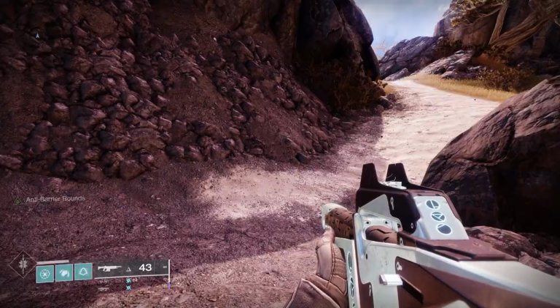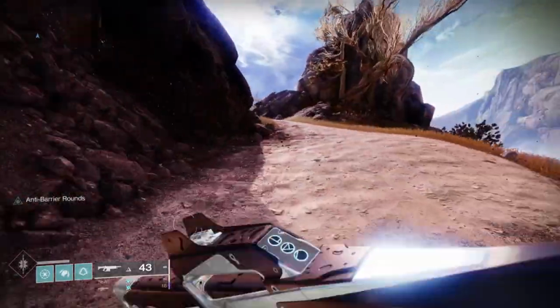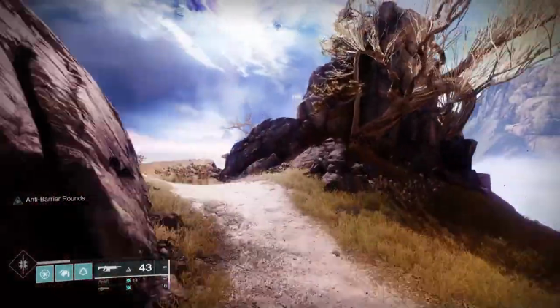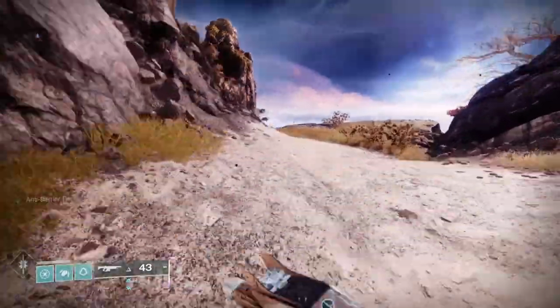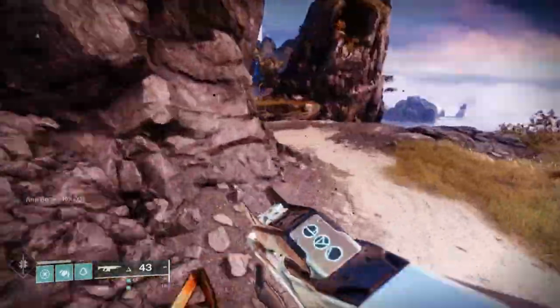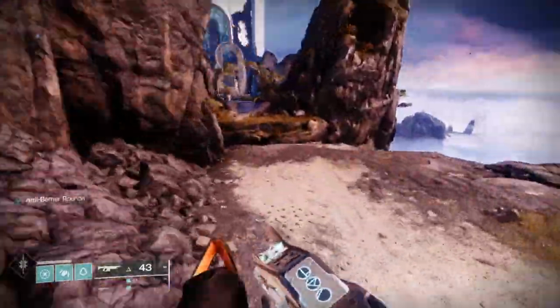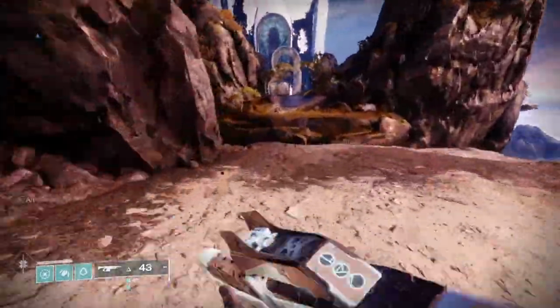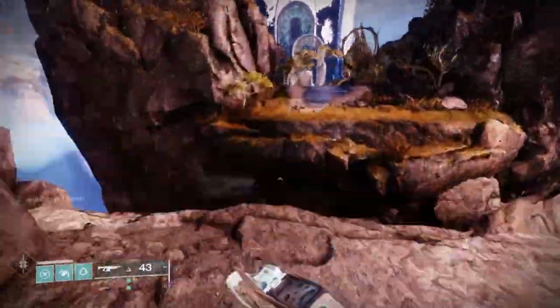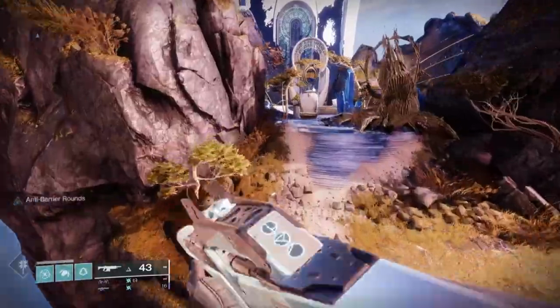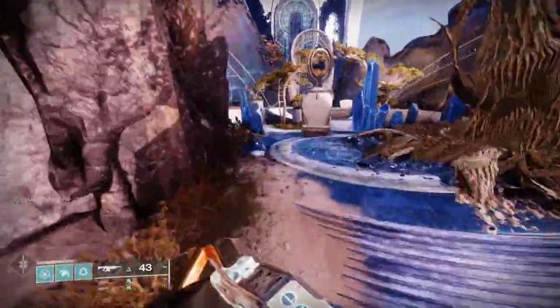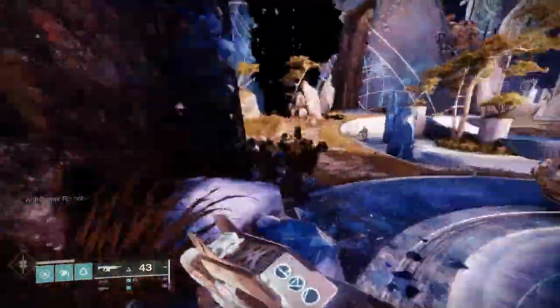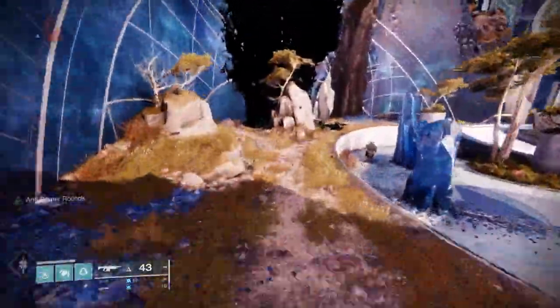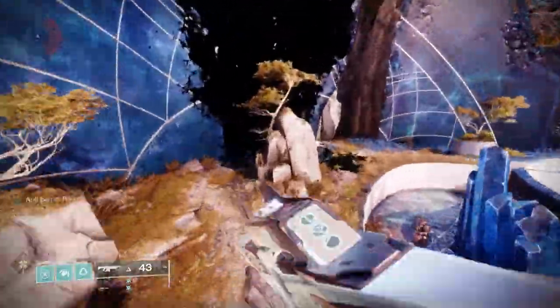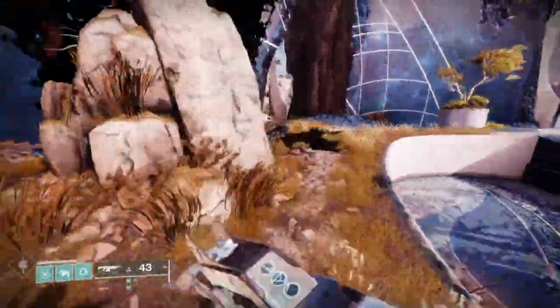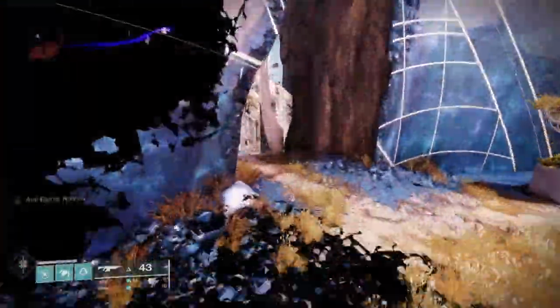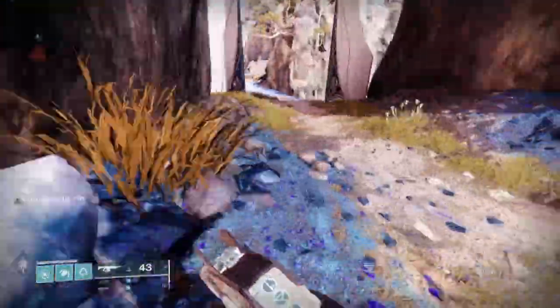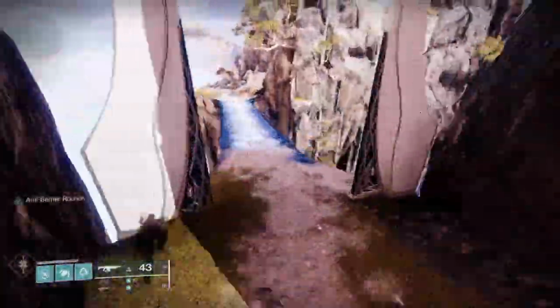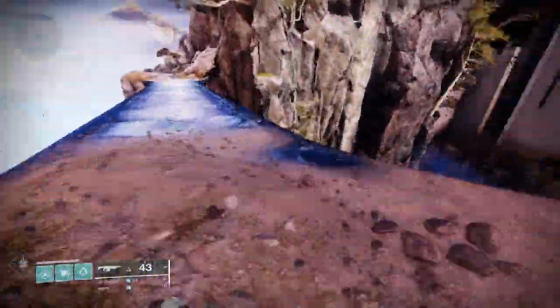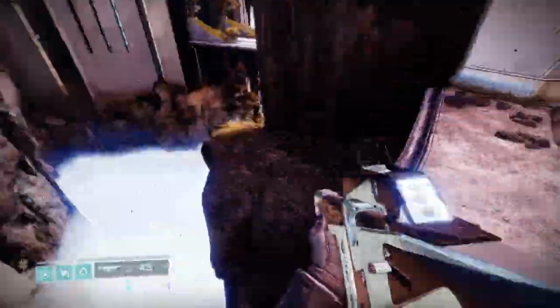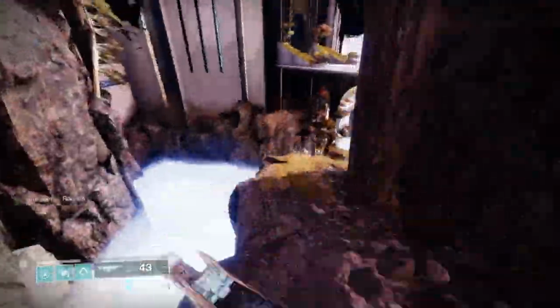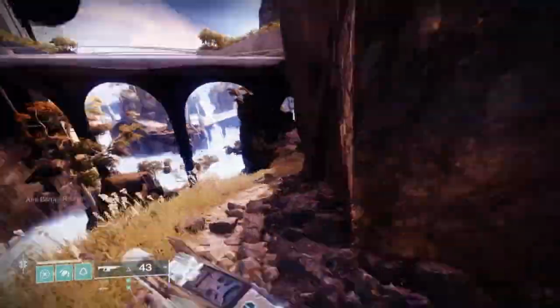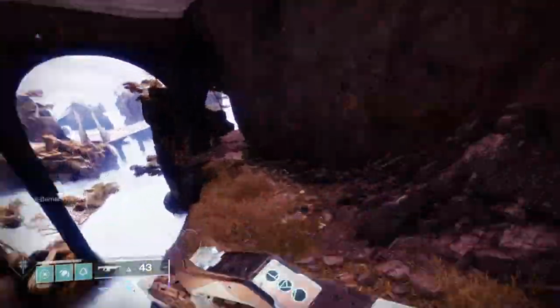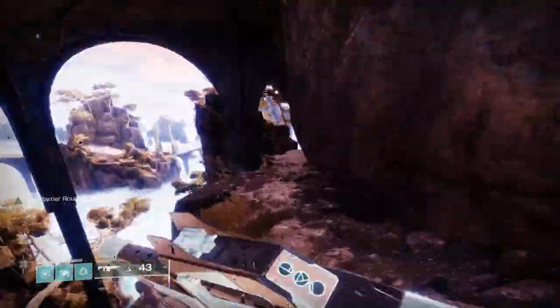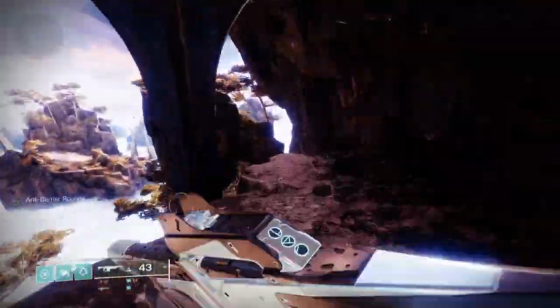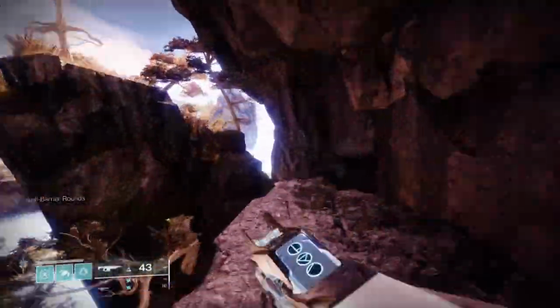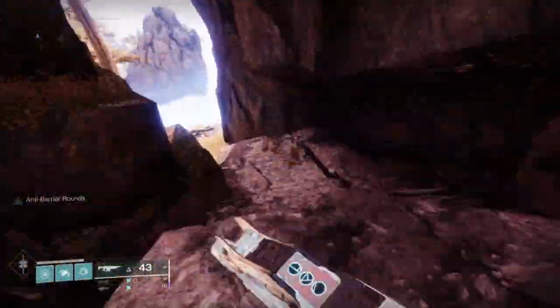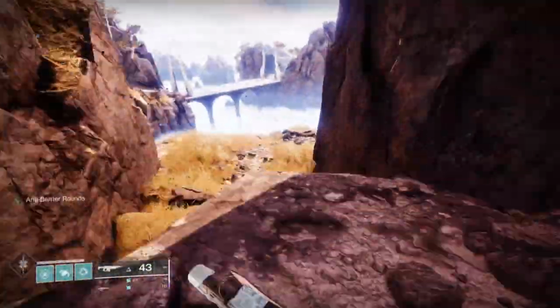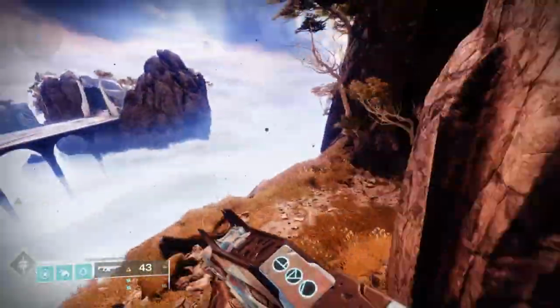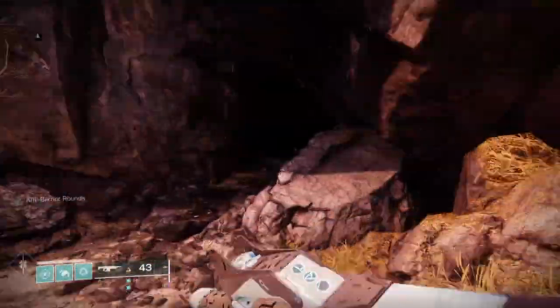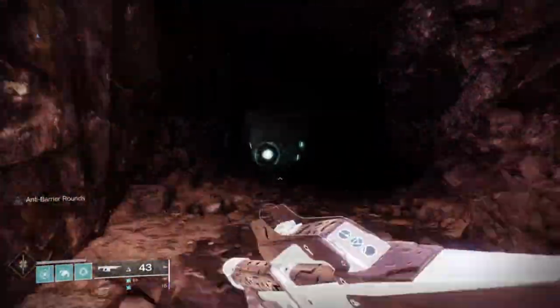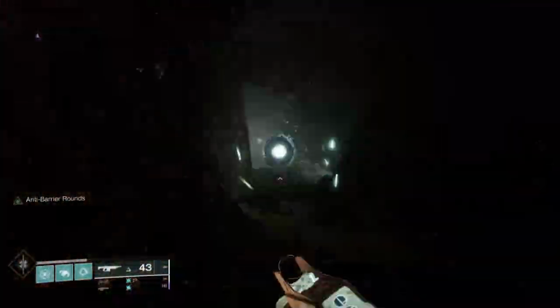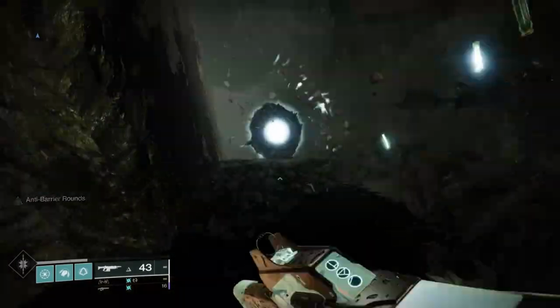As you get to the Oracle, instead of going through the Oracle, you go to the left and there's a bridge. Don't go through the bridge — go right and down, and keep going around the mountain until you get a portal. Once you're through the portal, you're in the Confluence.